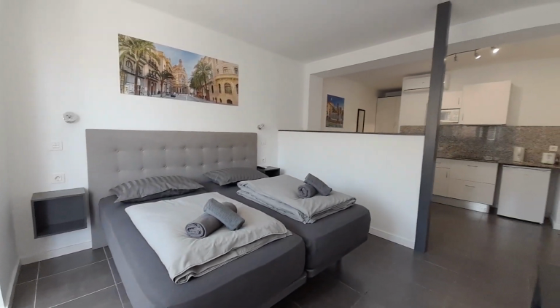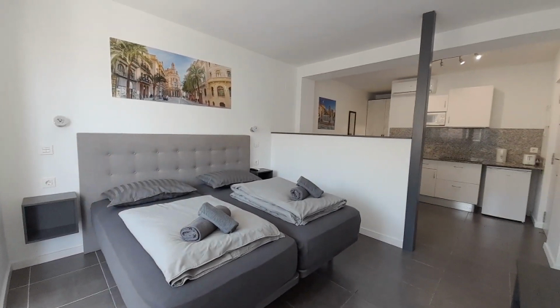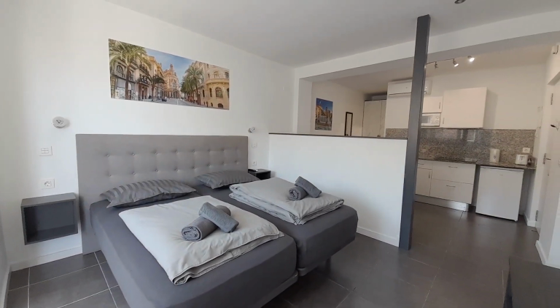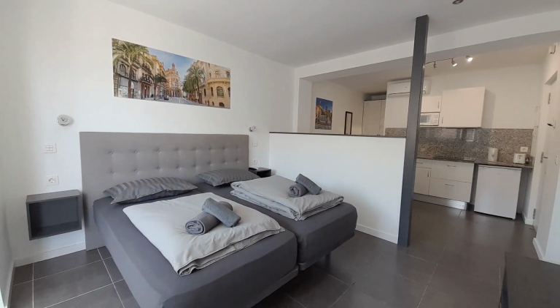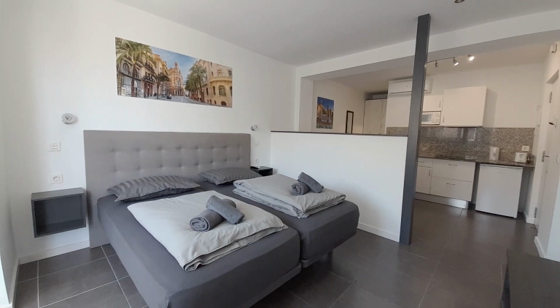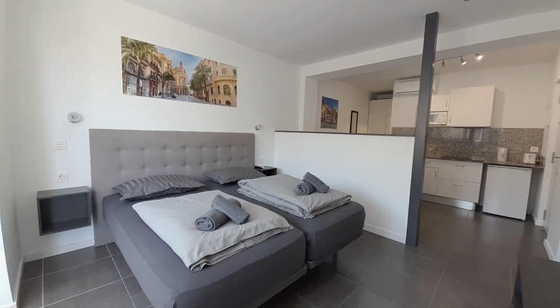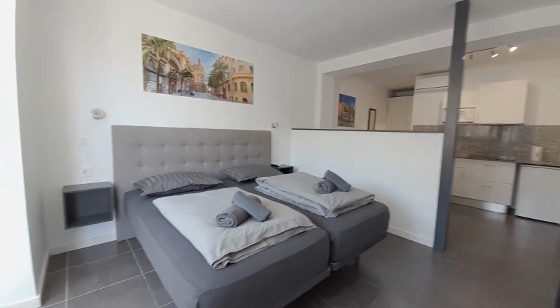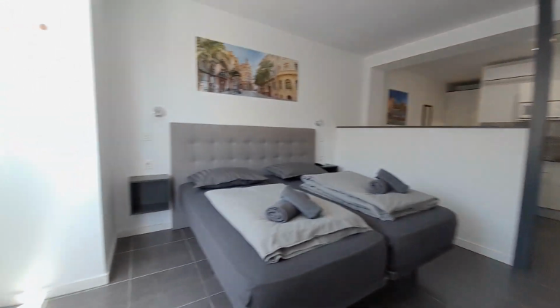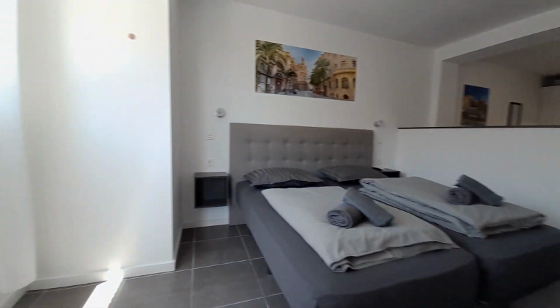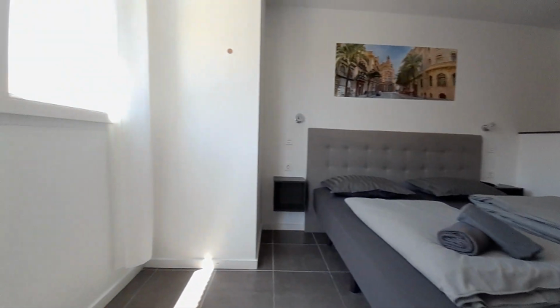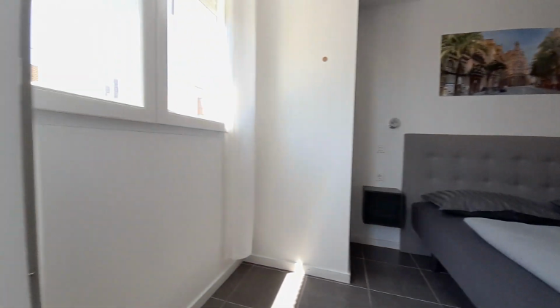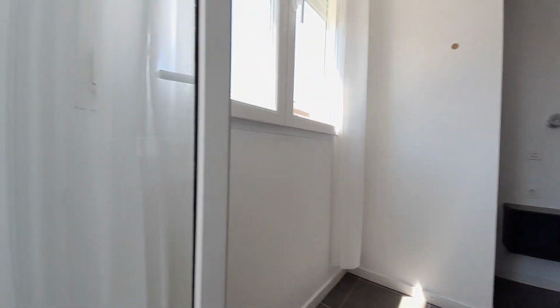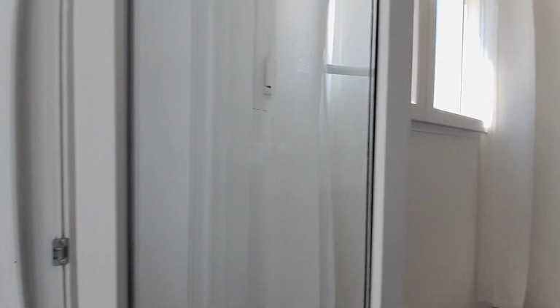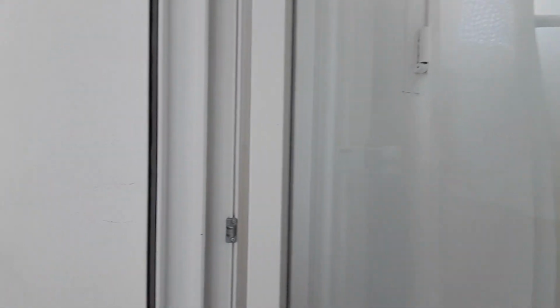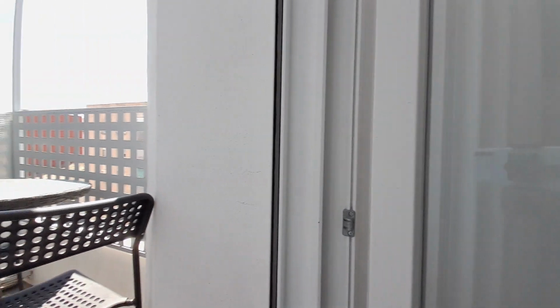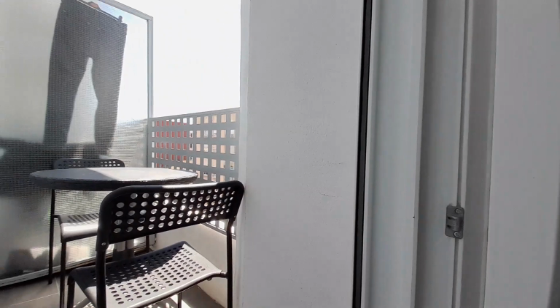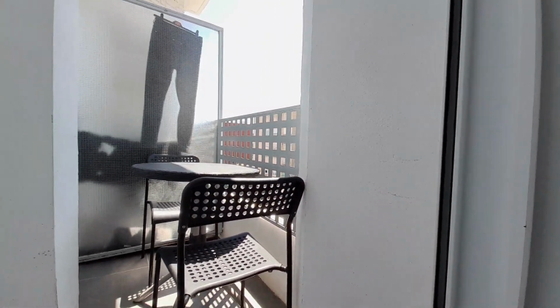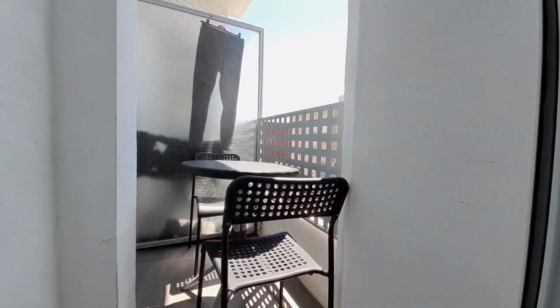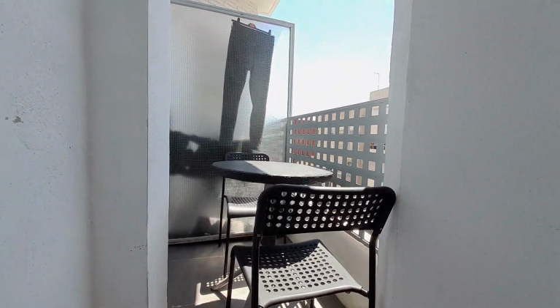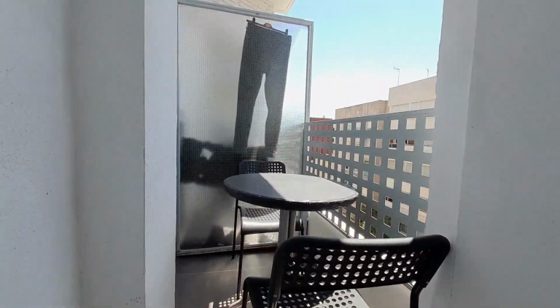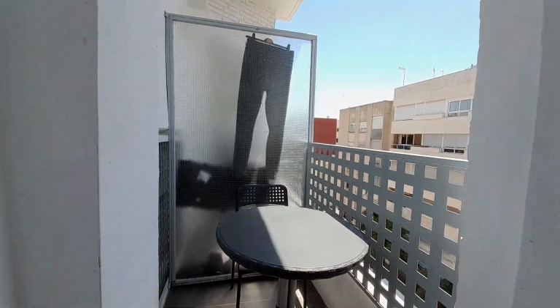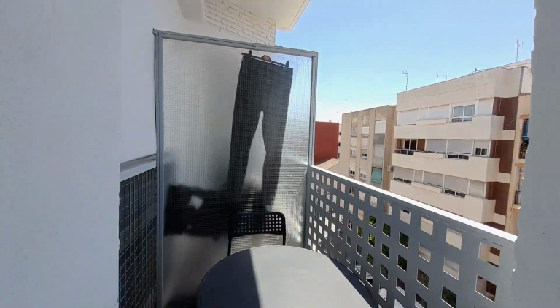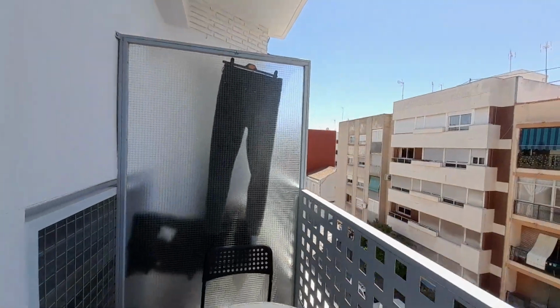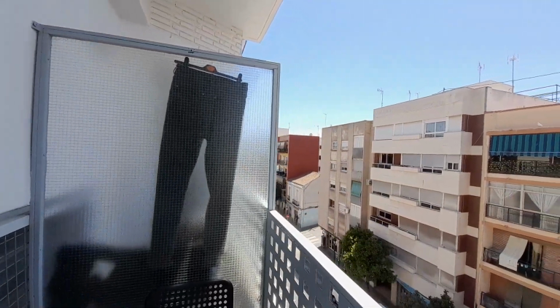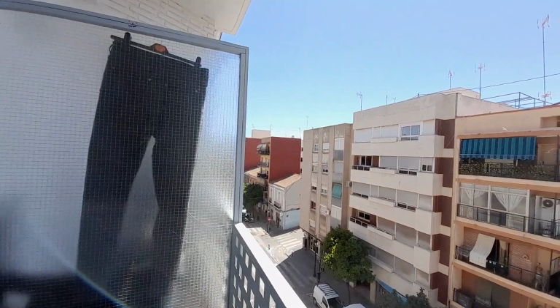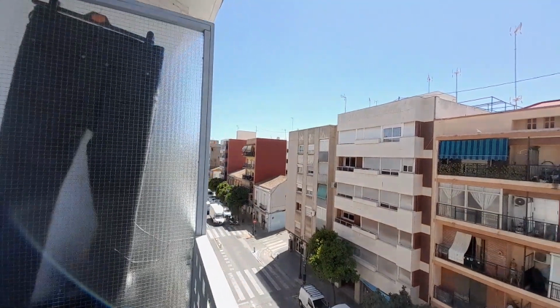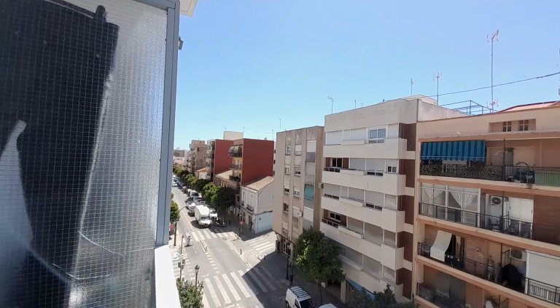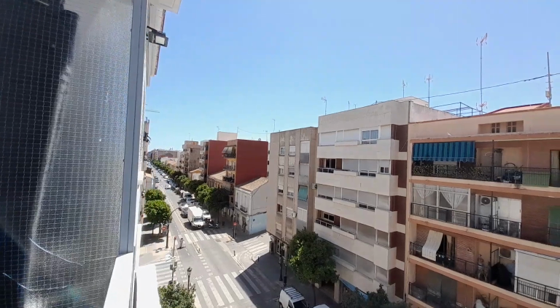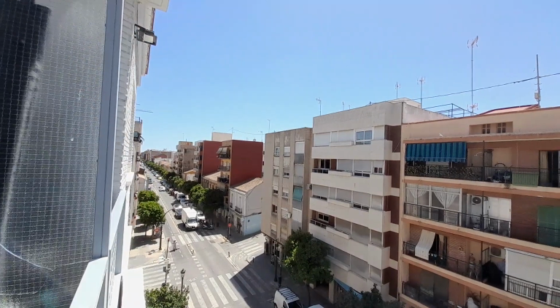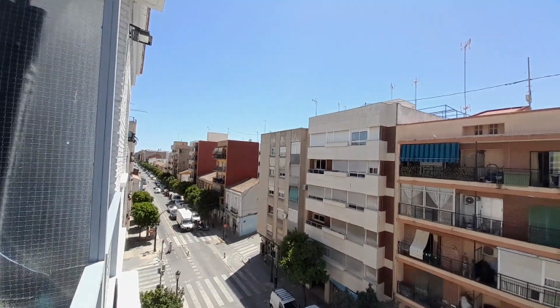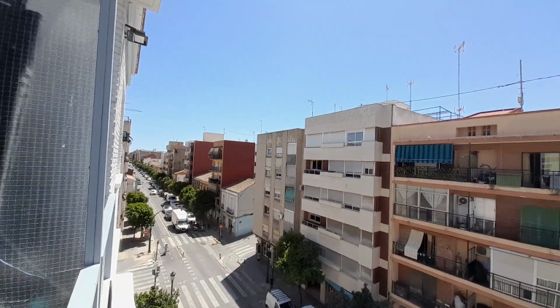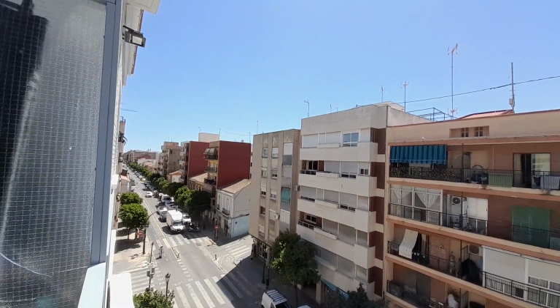Here's the studio. Now I show you the balcony, and you can see the street. This is the Burjassot Avenue.